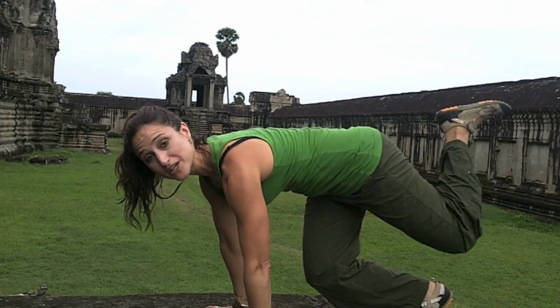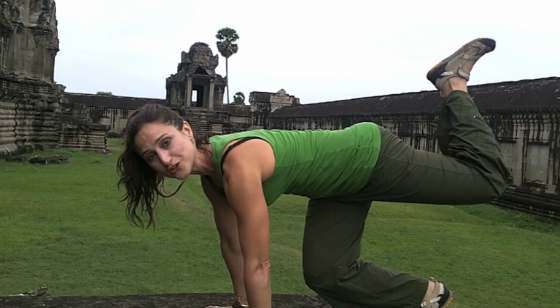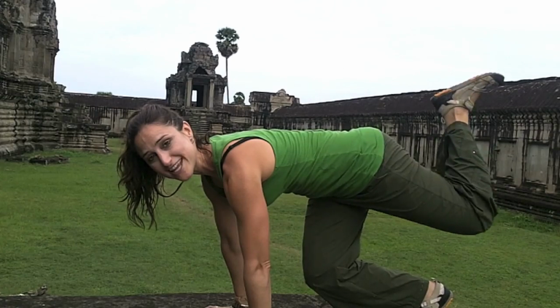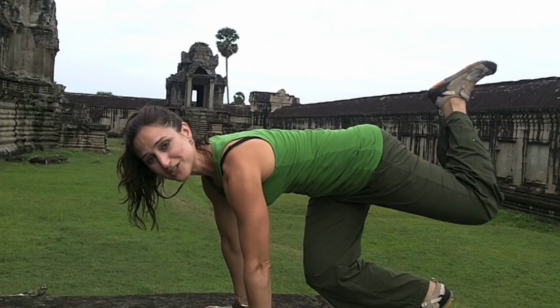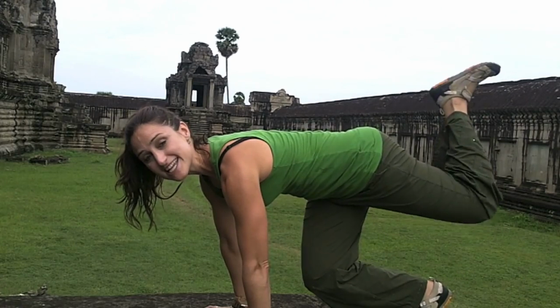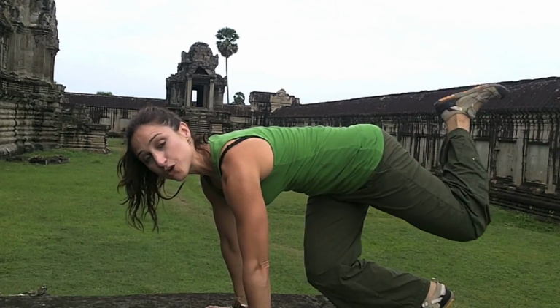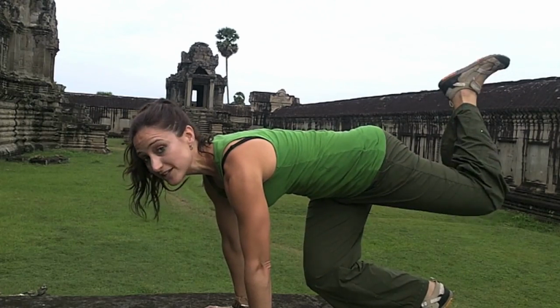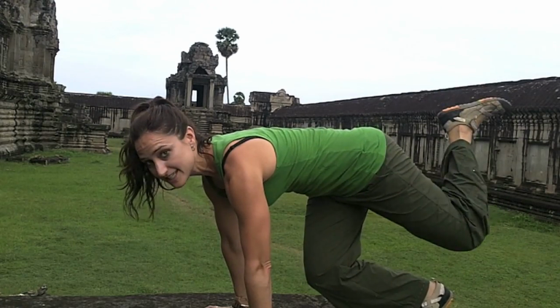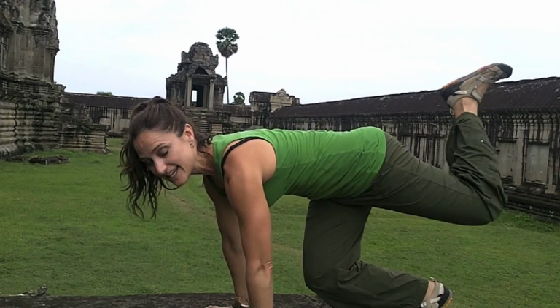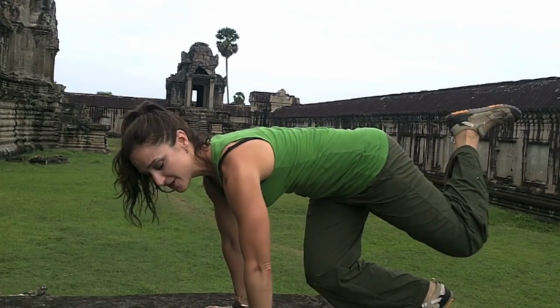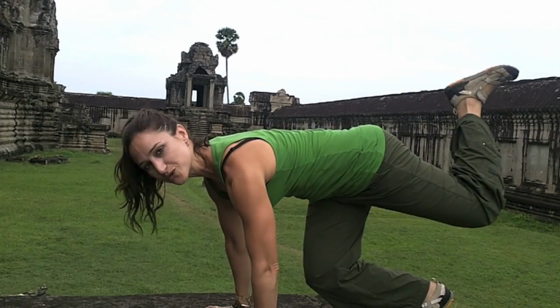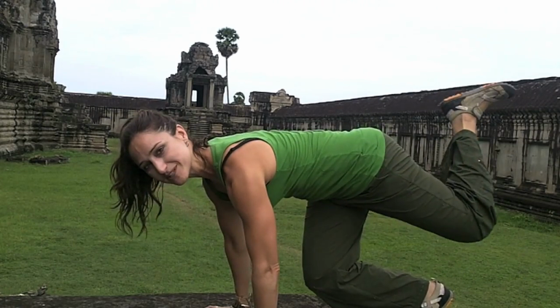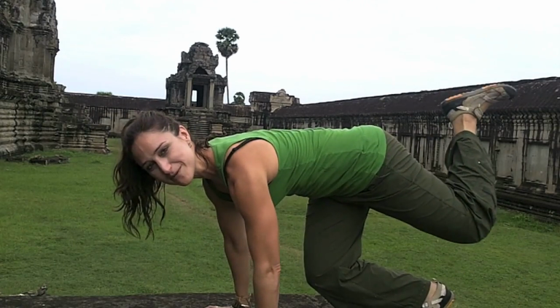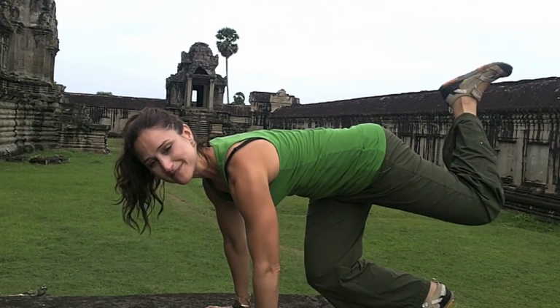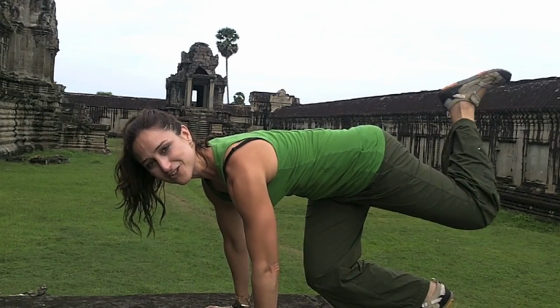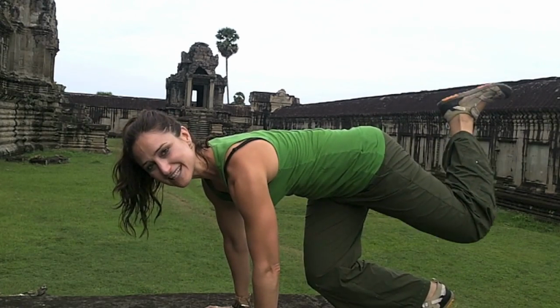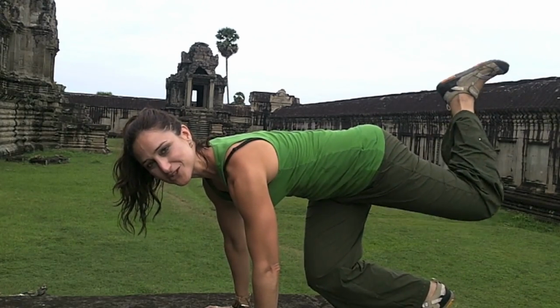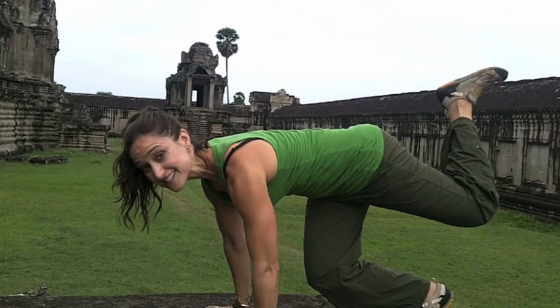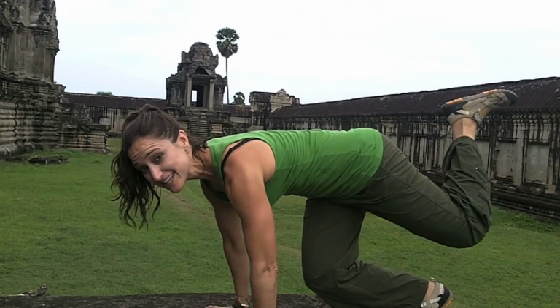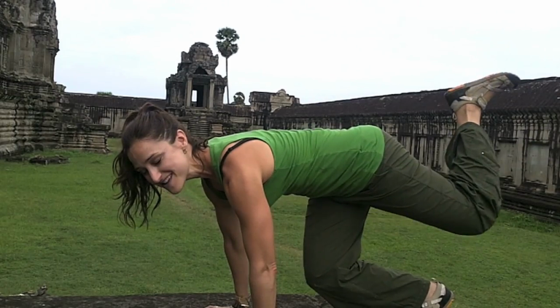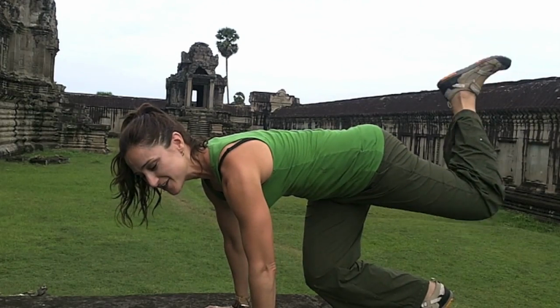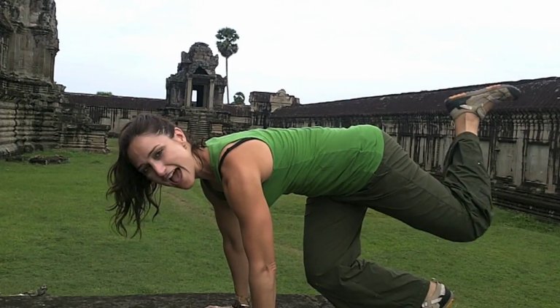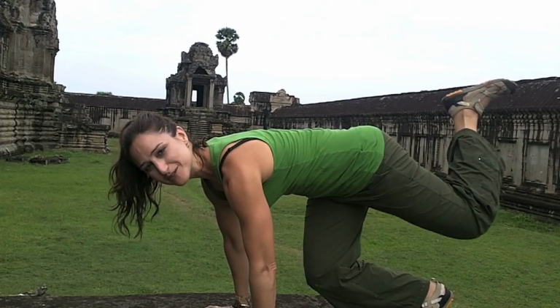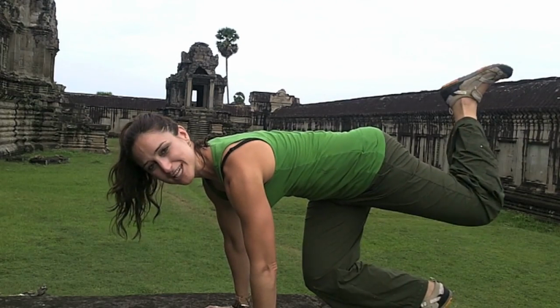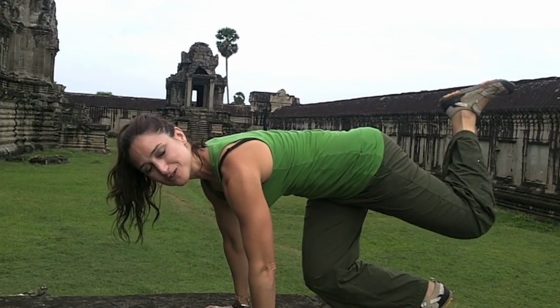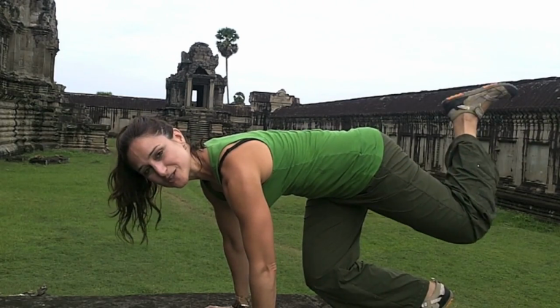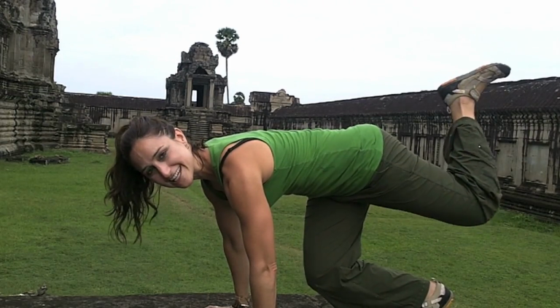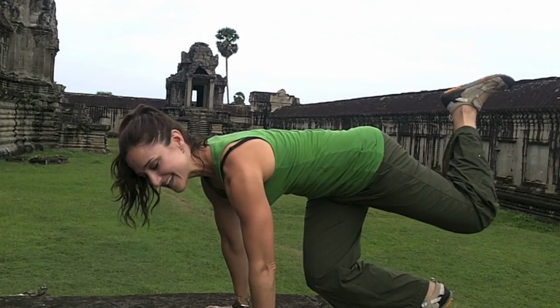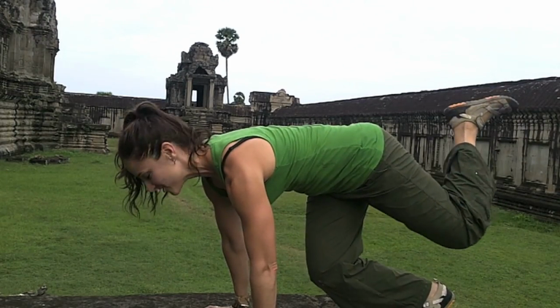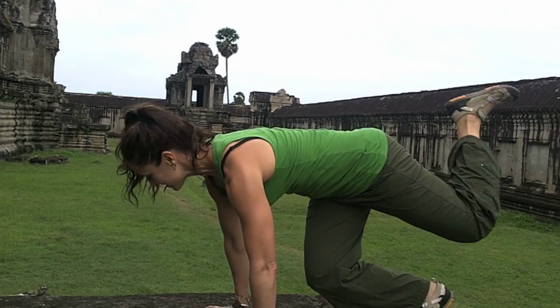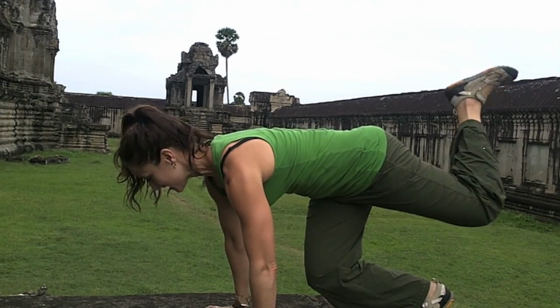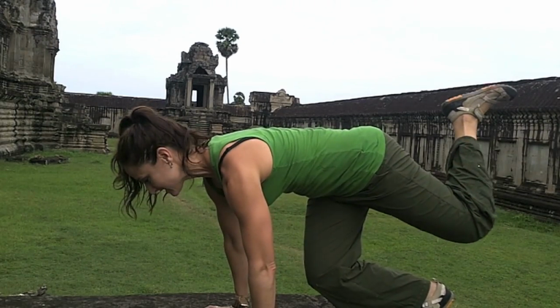So we're working the glutes, the hamstrings, the quad and the standing leg, the shoulders because you're keeping them down, your lats because you're activating them, and your abs because you're keeping them so tight. Your neck is nice and relaxed.